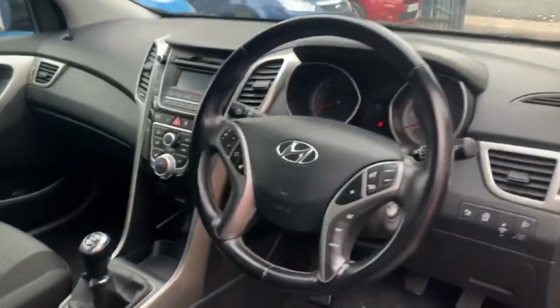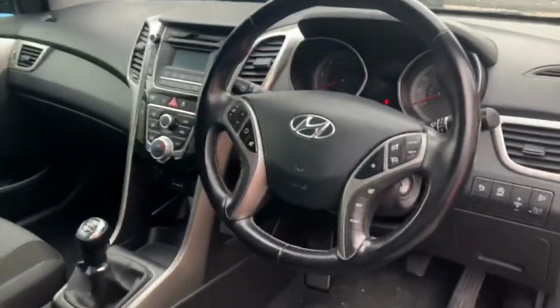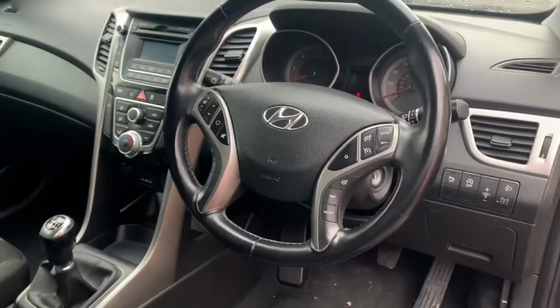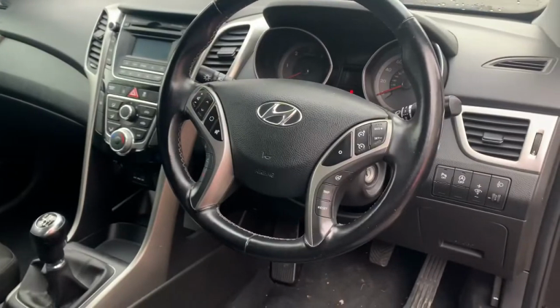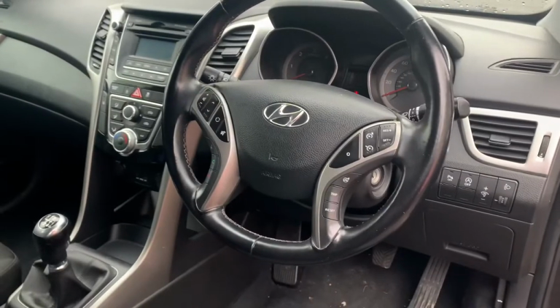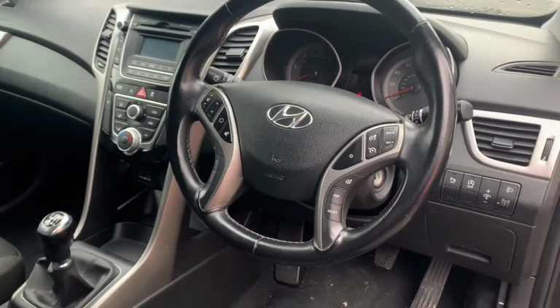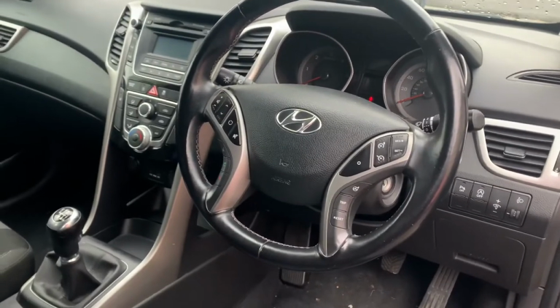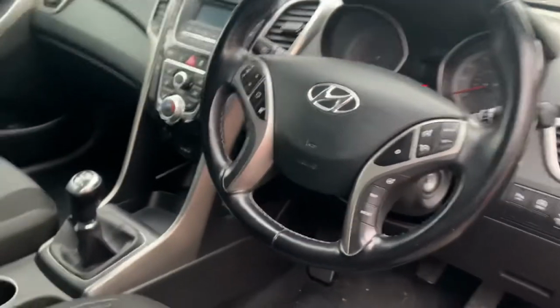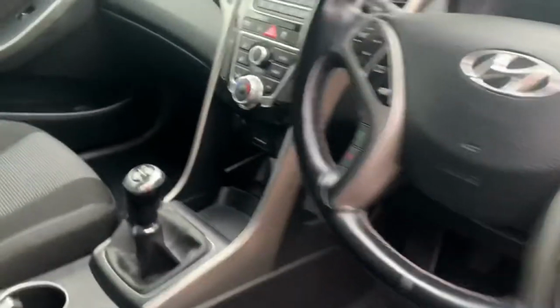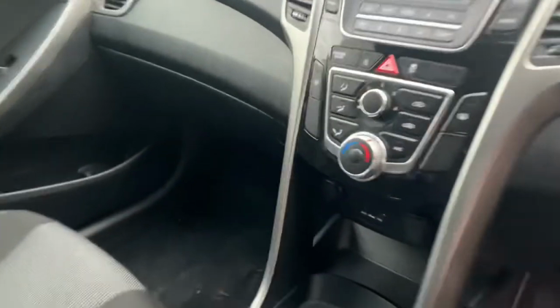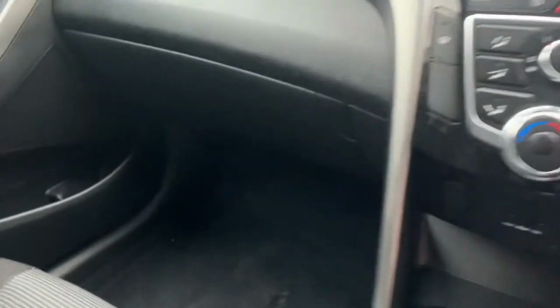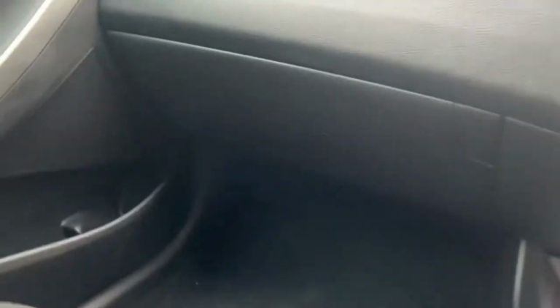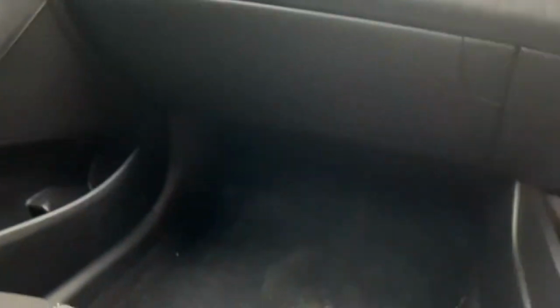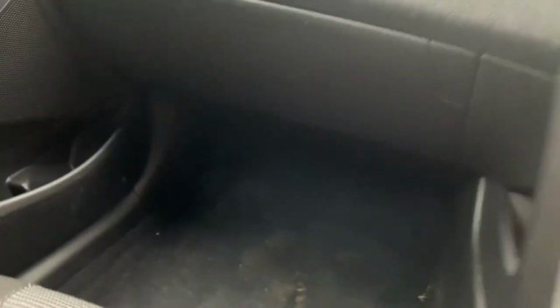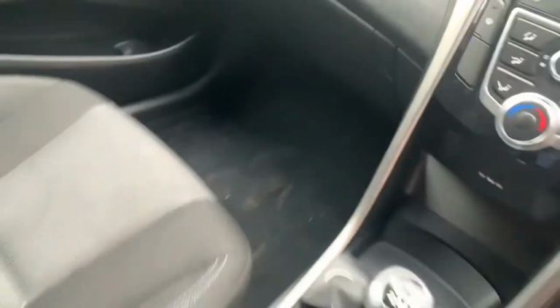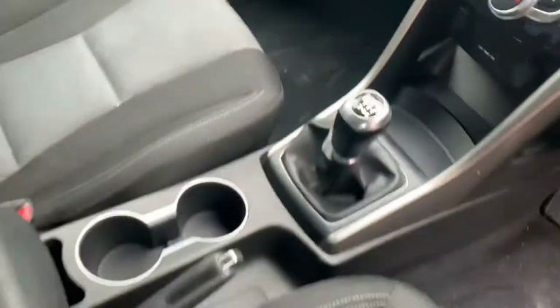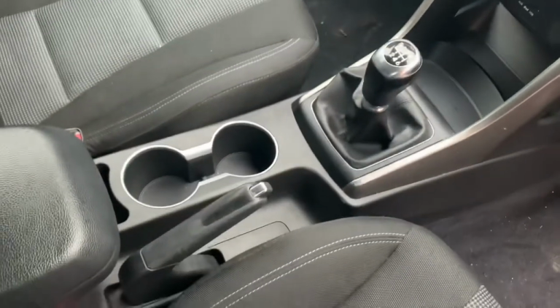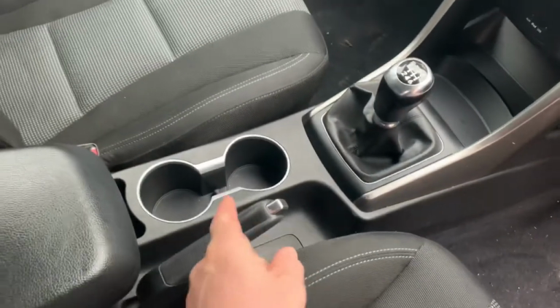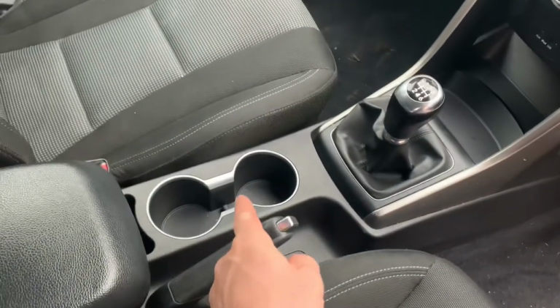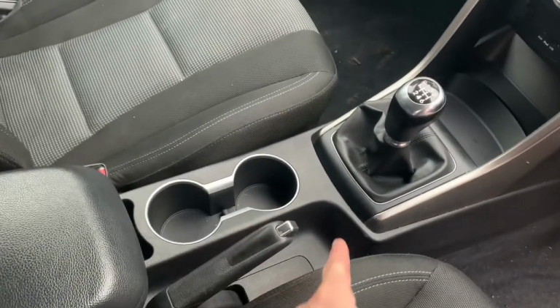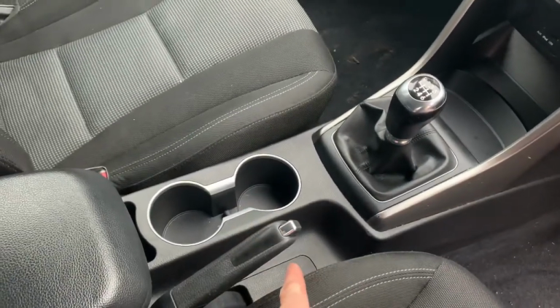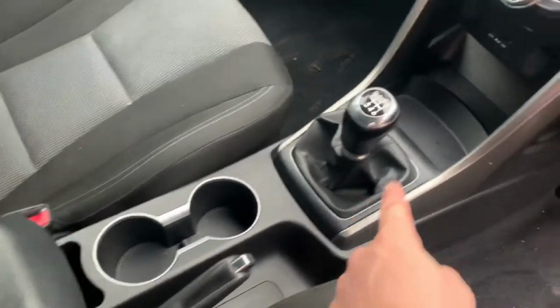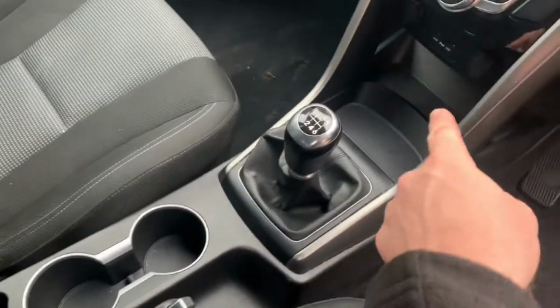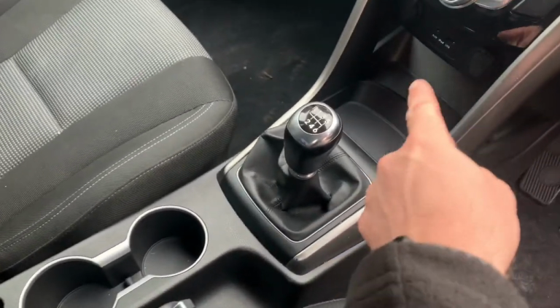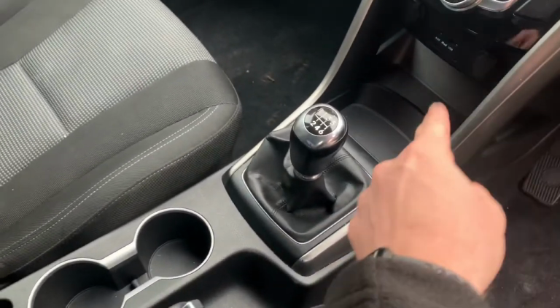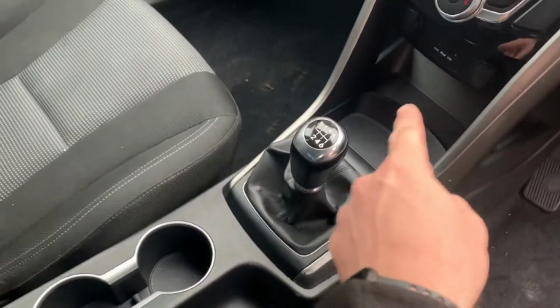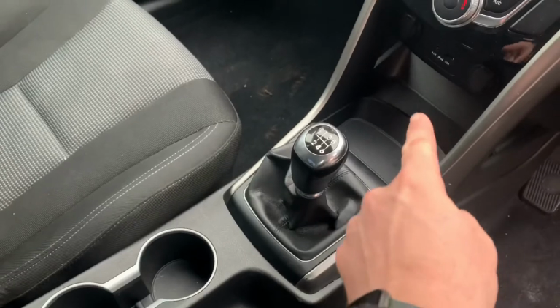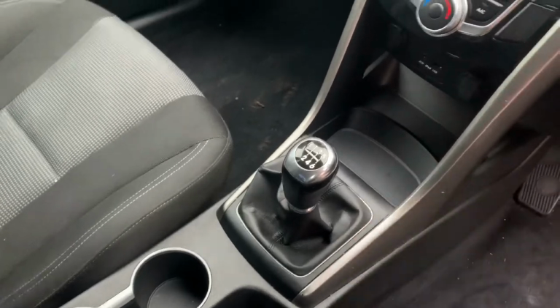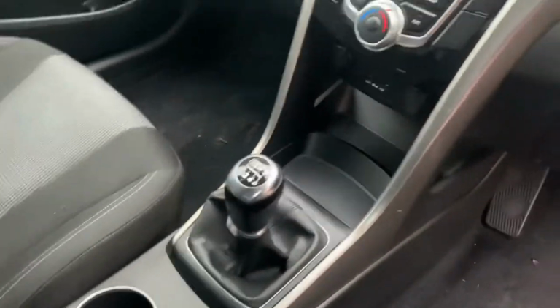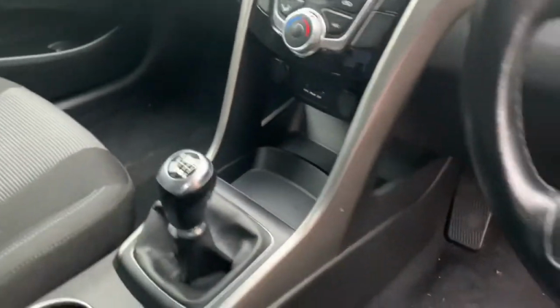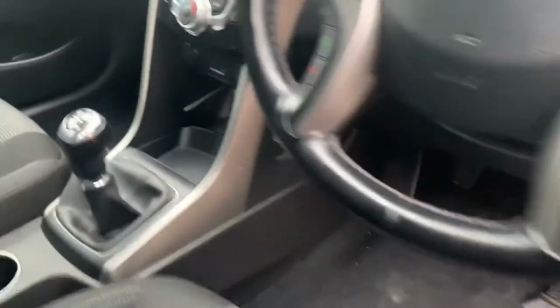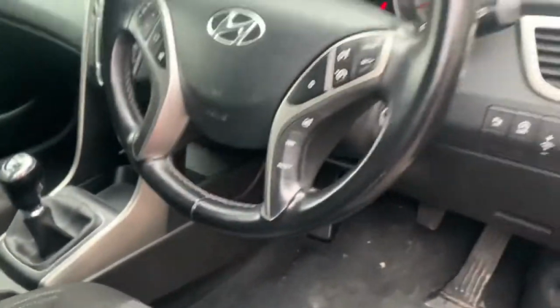On the Hyundai they are really simple. They're not anywhere on the passenger side — not like some makes and models where they put them under the handbrake, or in some little compartment in front of the gear stick. They are in fact on the driver's side.